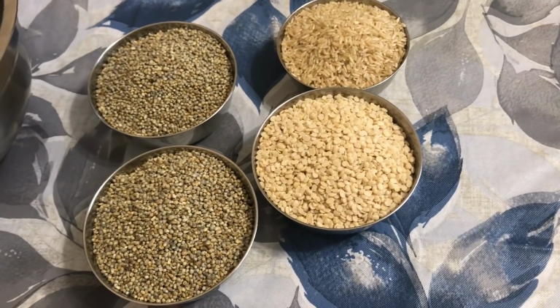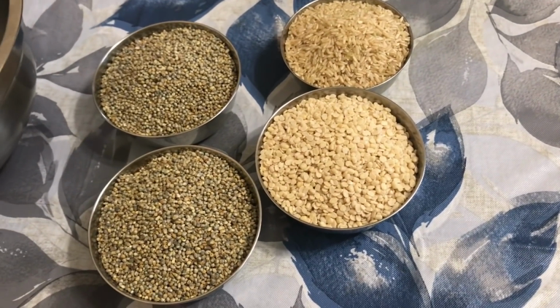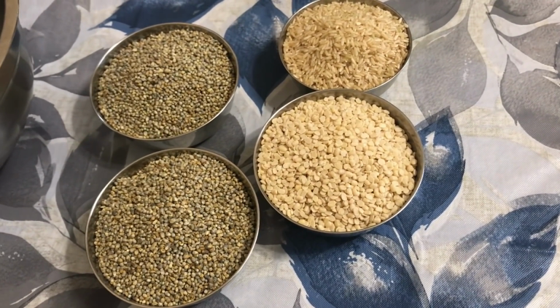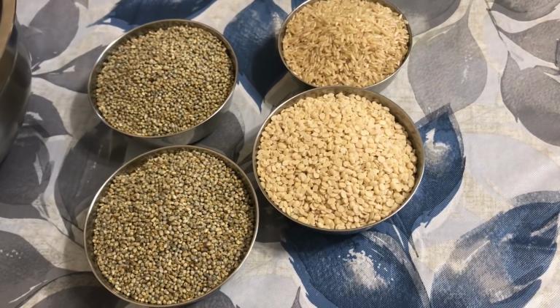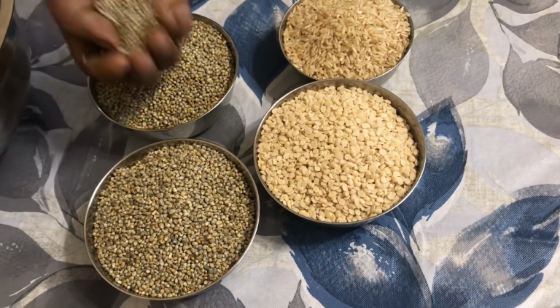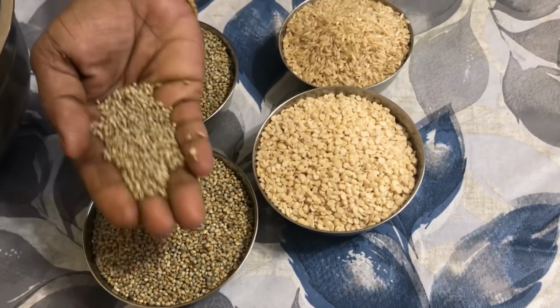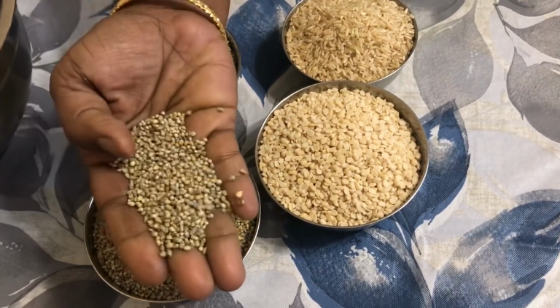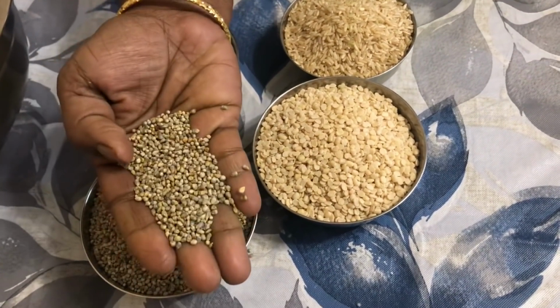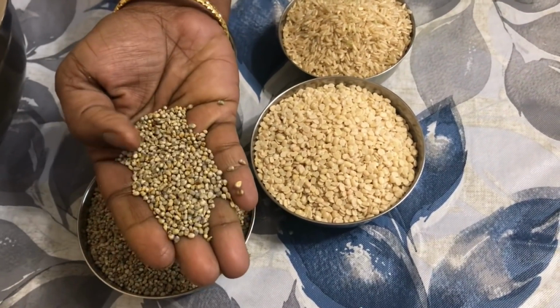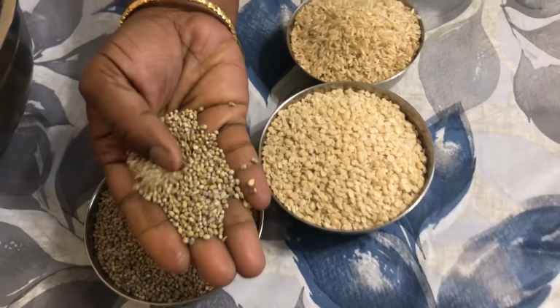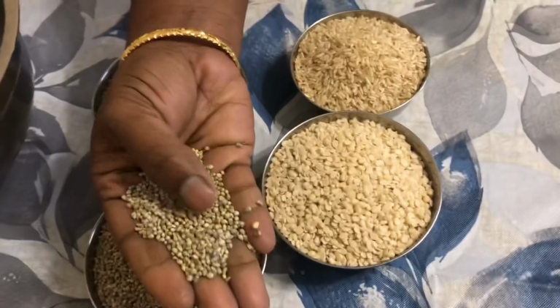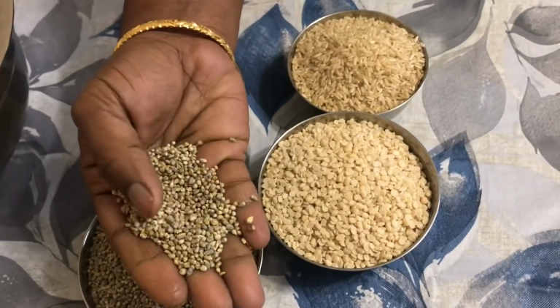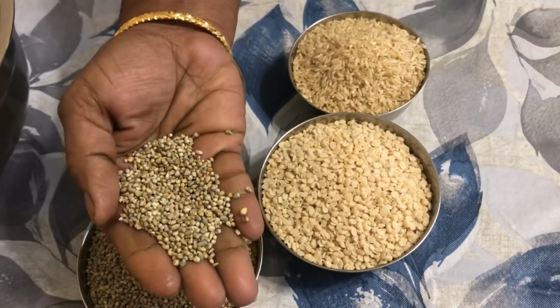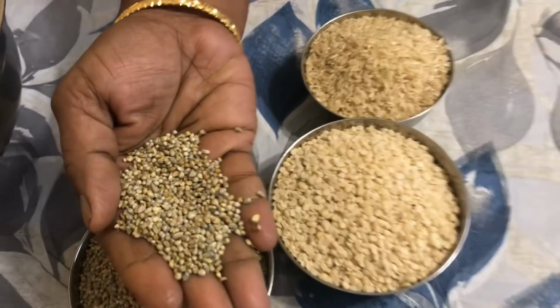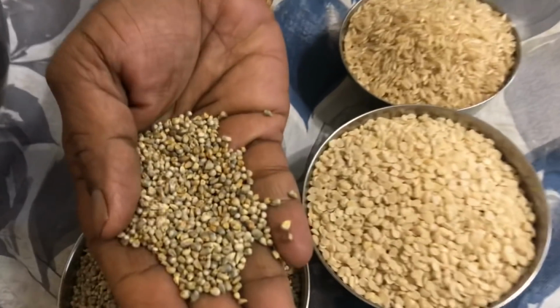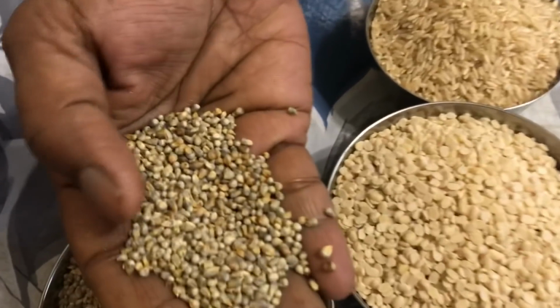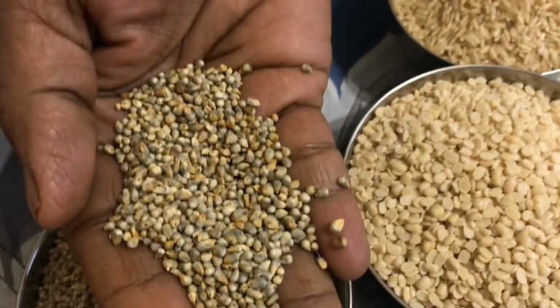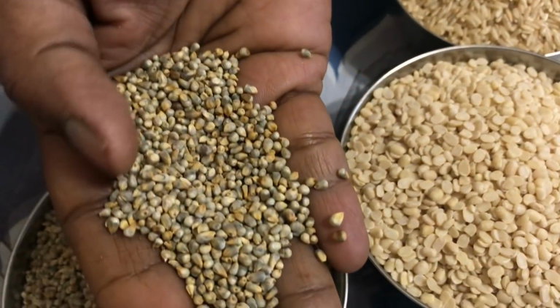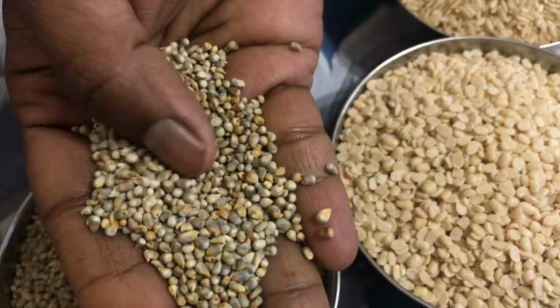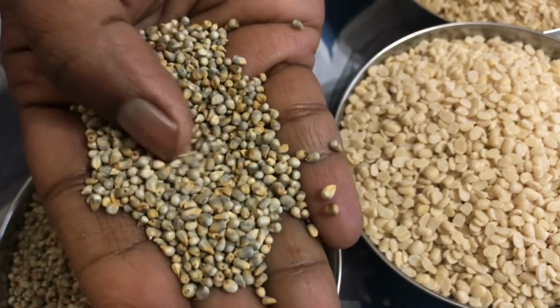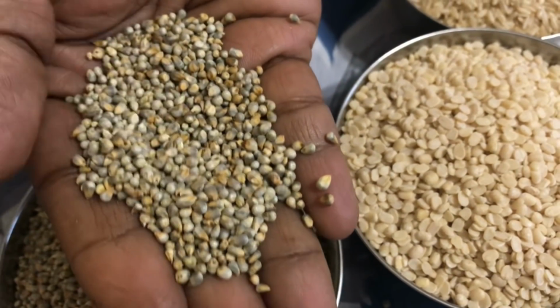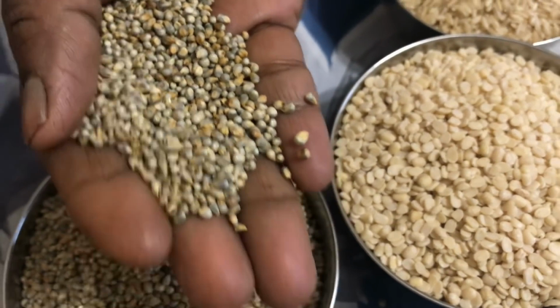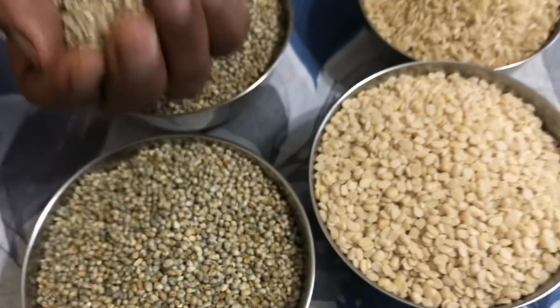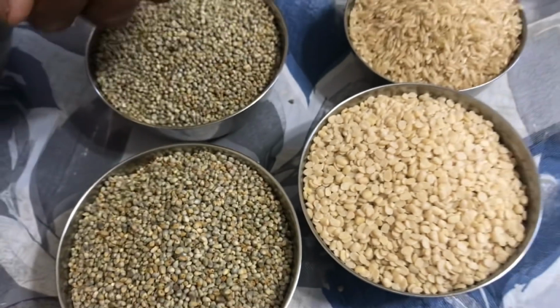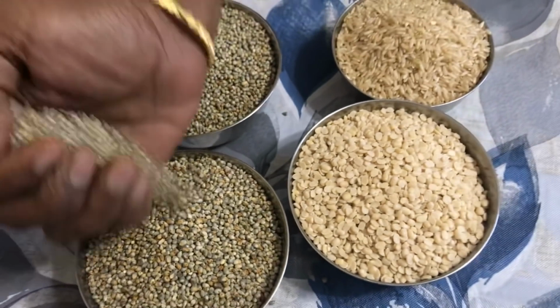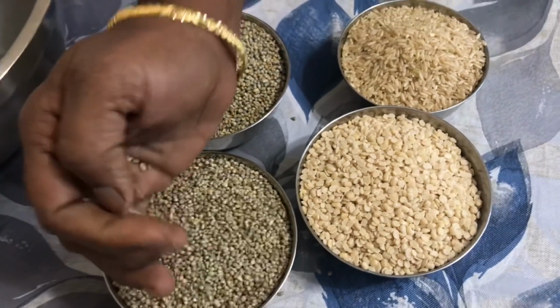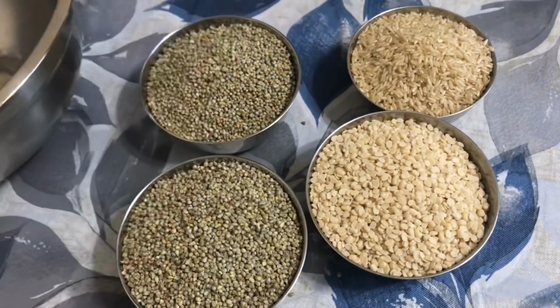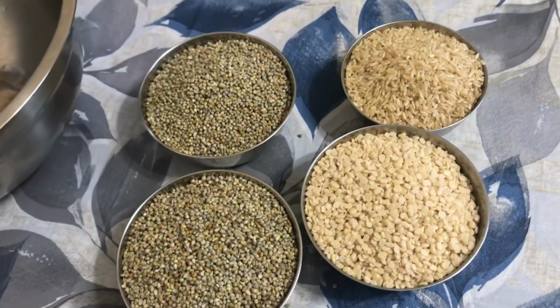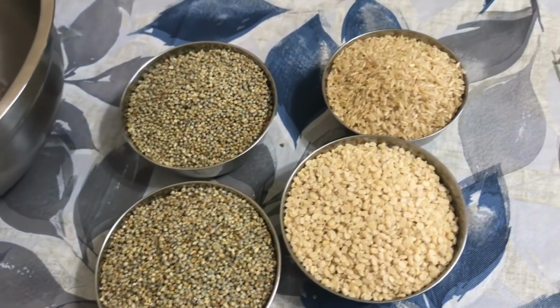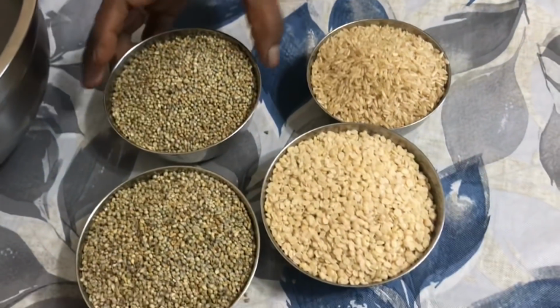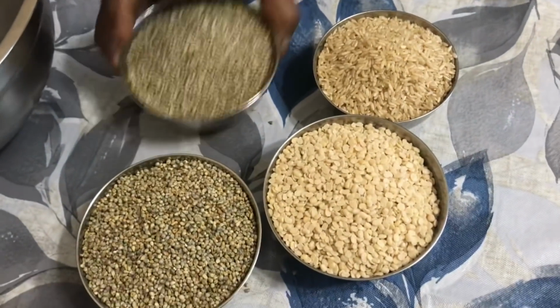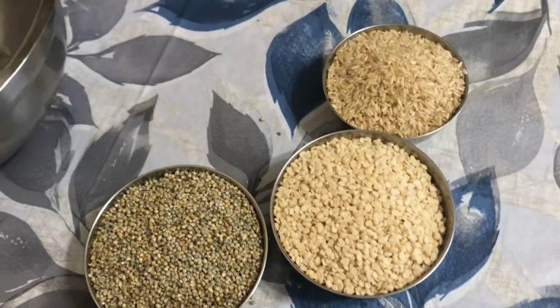In the olden times people used to eat this a lot, so my grandparents are very strong because of it. Bajra looks like little pearls which are brownish — that's the reason why the idlis and dosas might have a brownish tone to them.